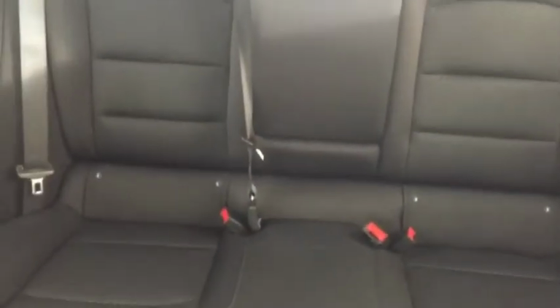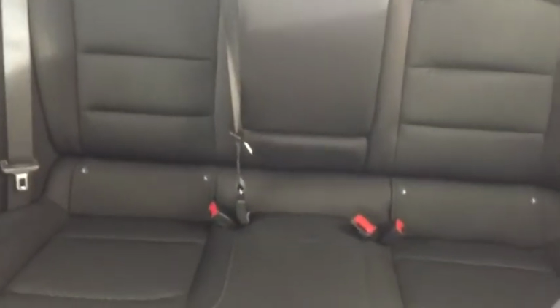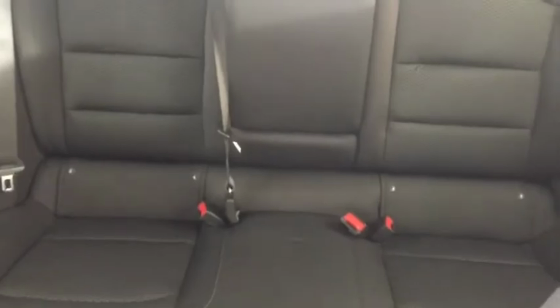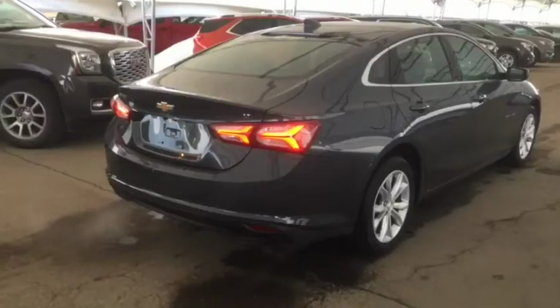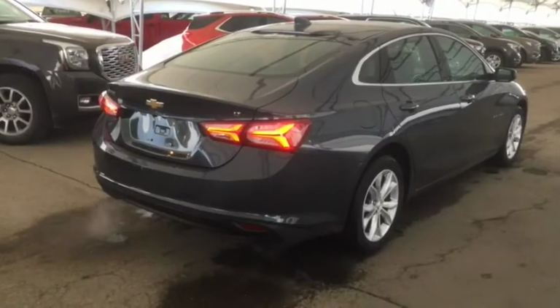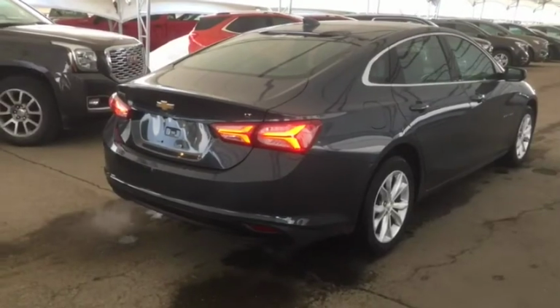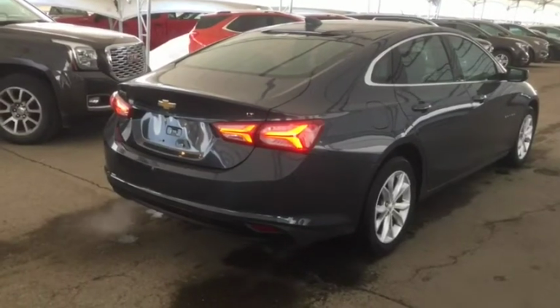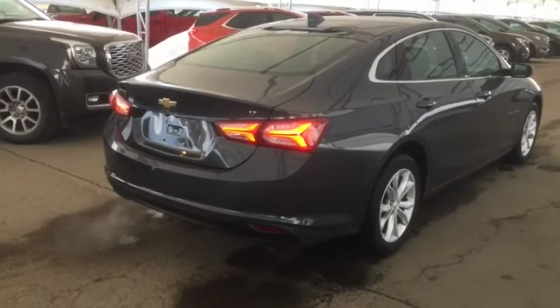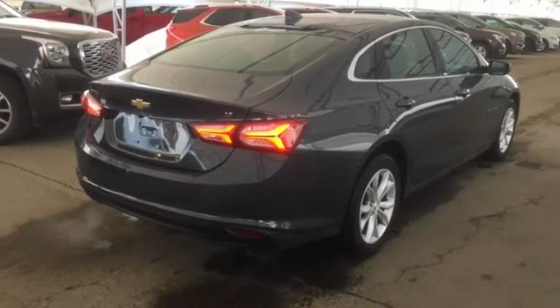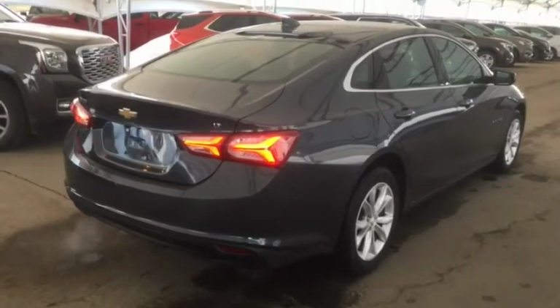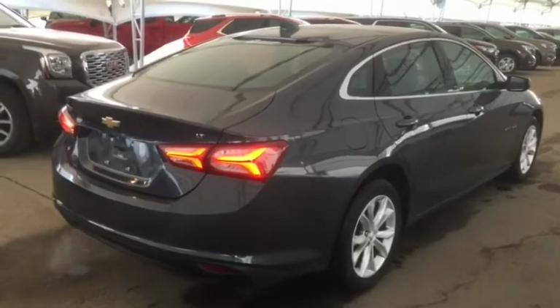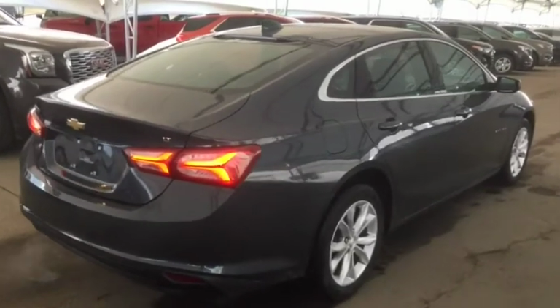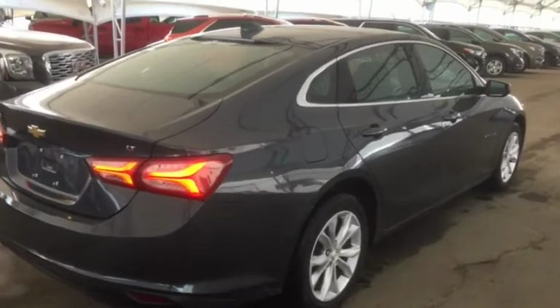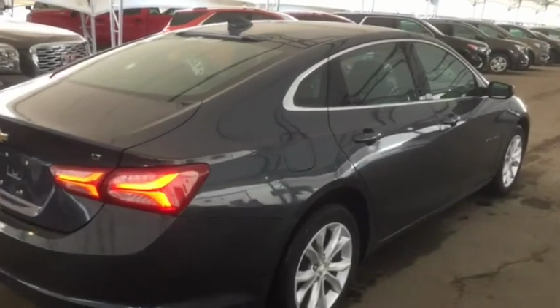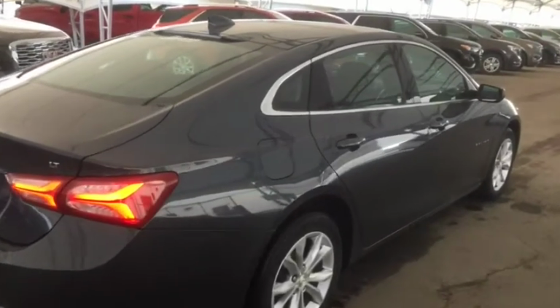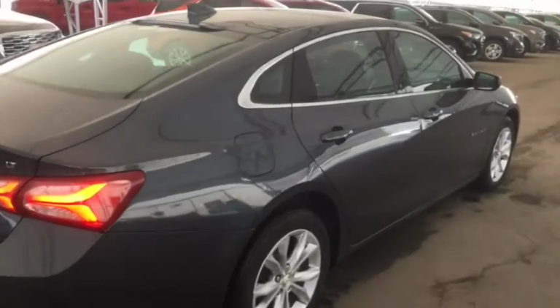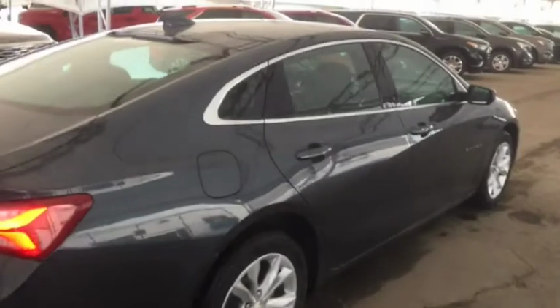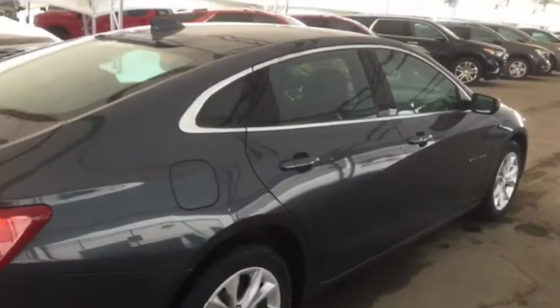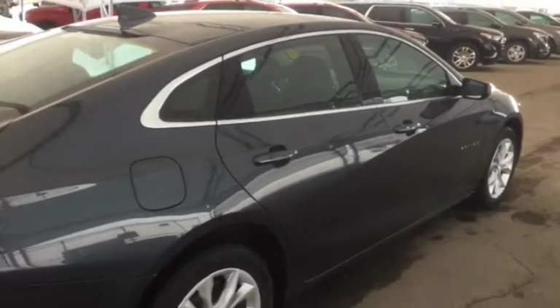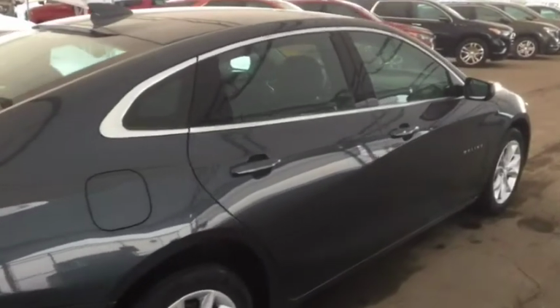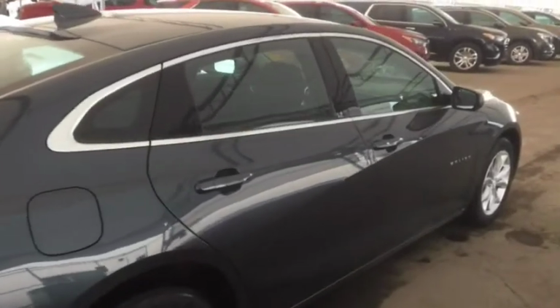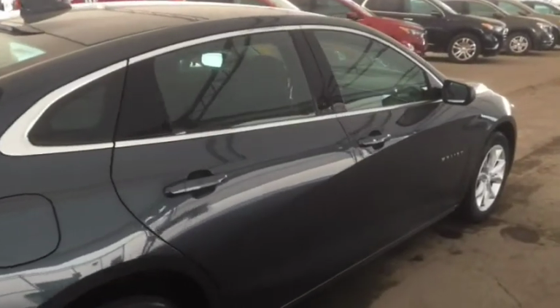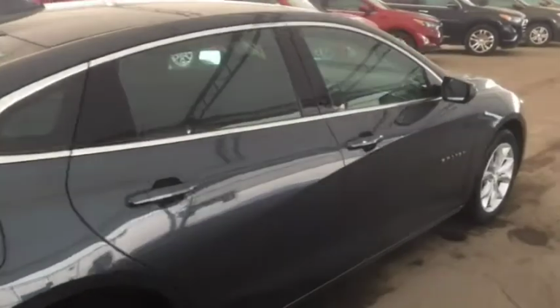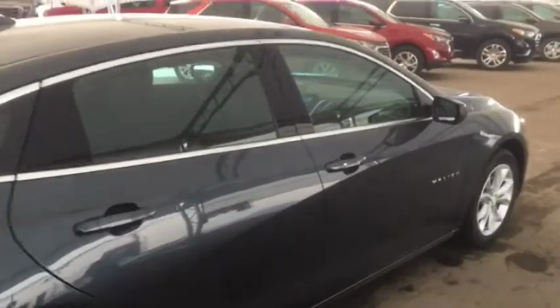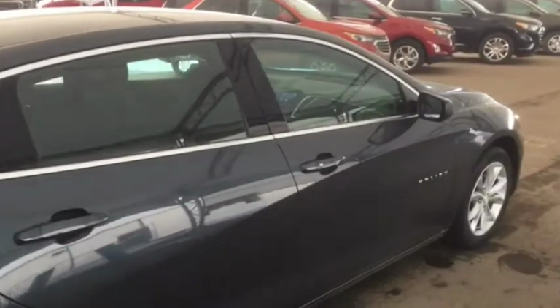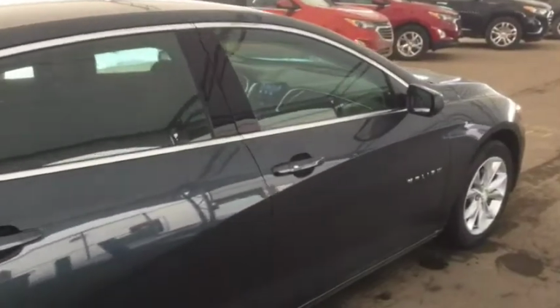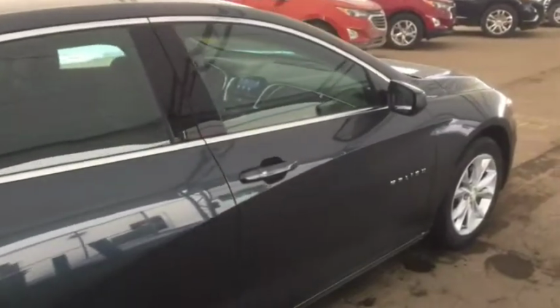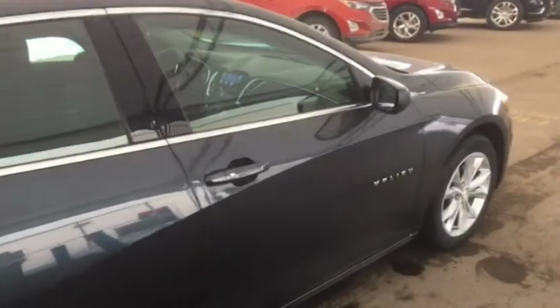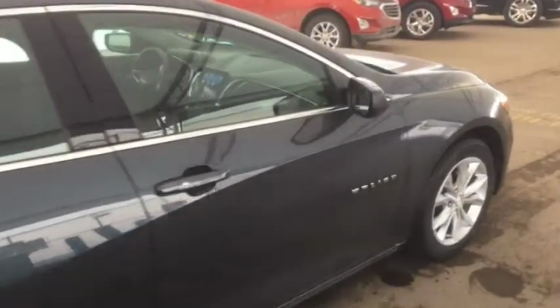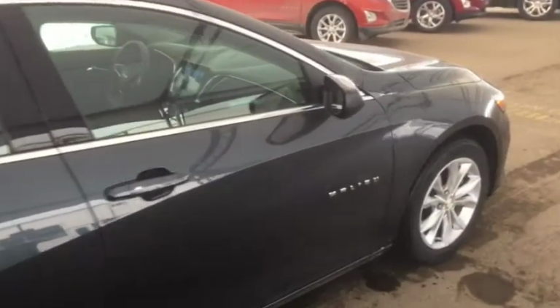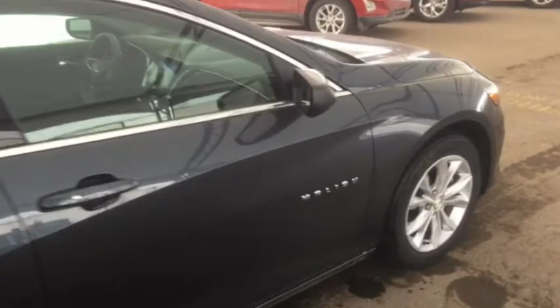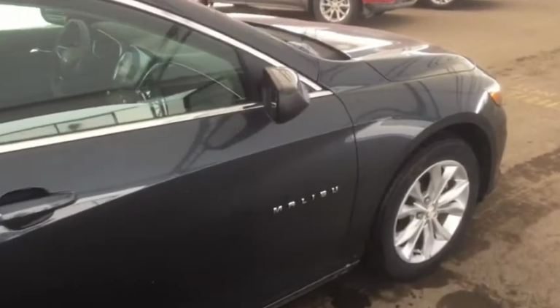Don't miss out on your brand new Malibu — hurry in to Davis Chevrolet and book a test drive with one of our knowledgeable product specialists today.